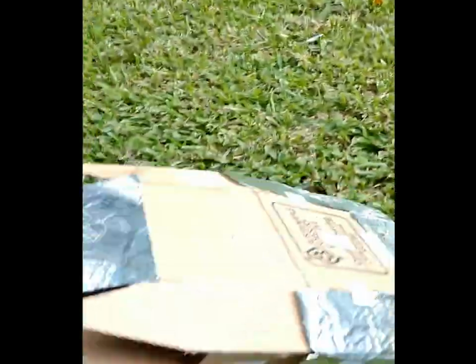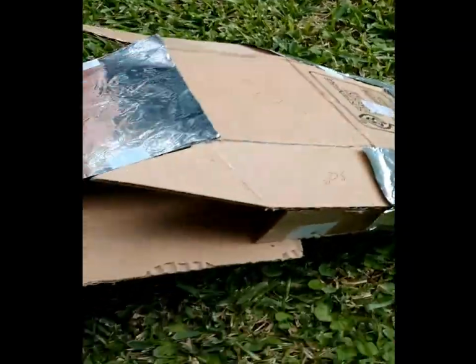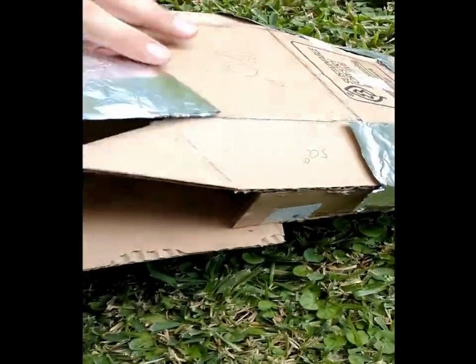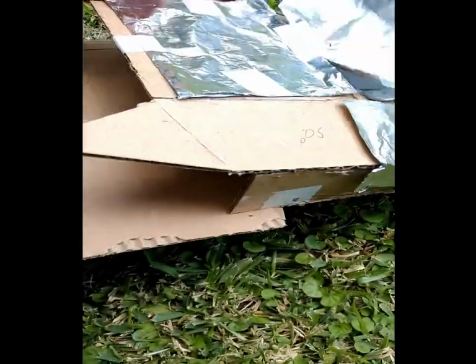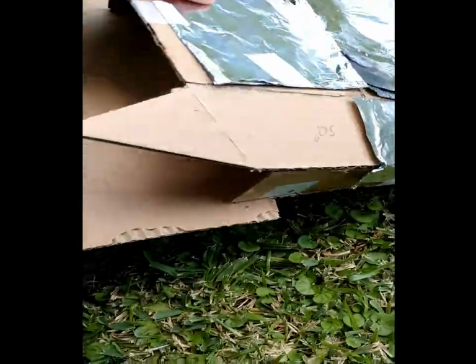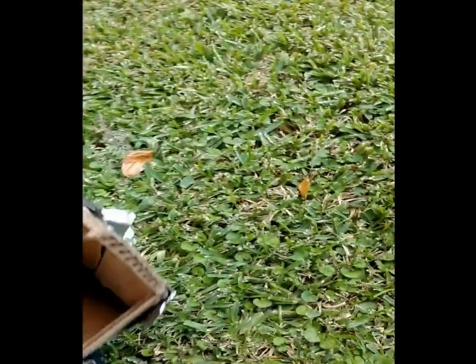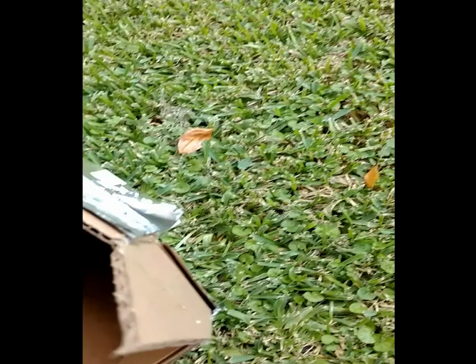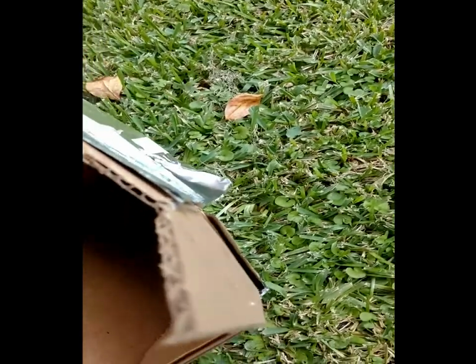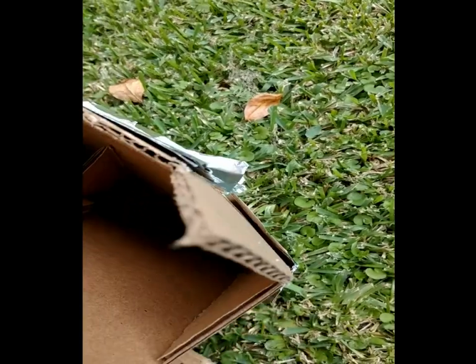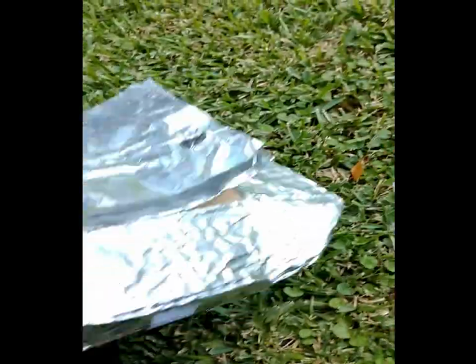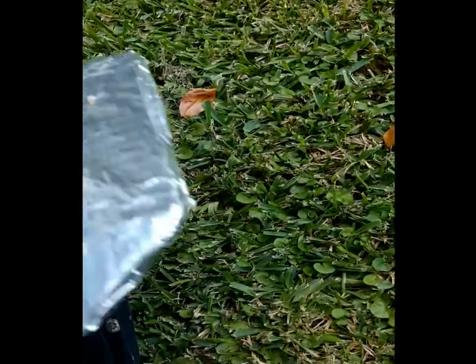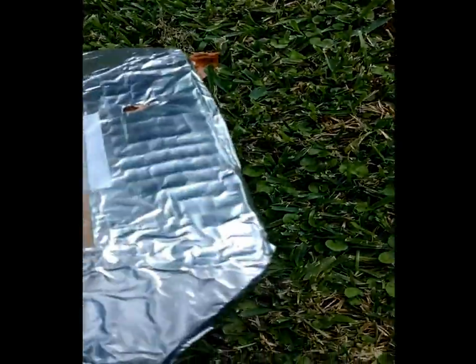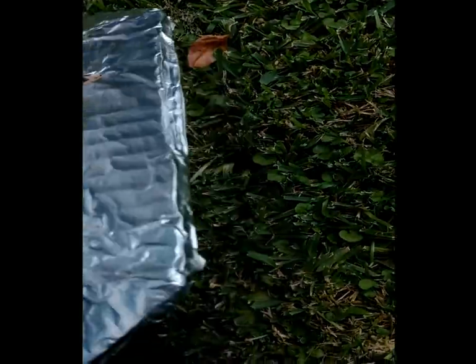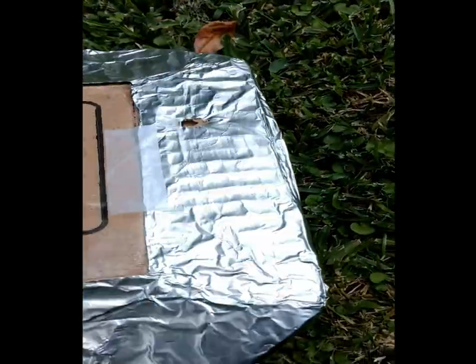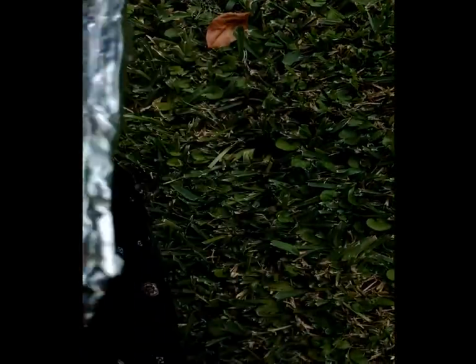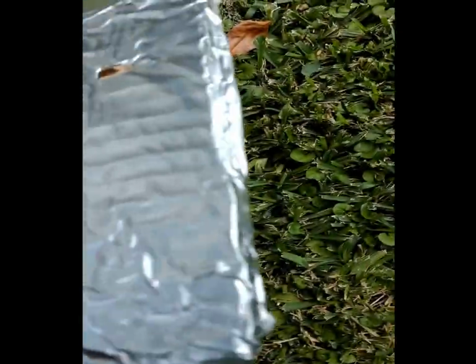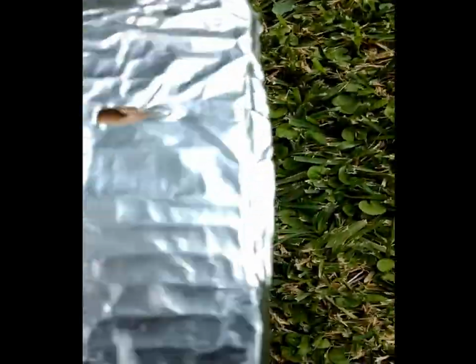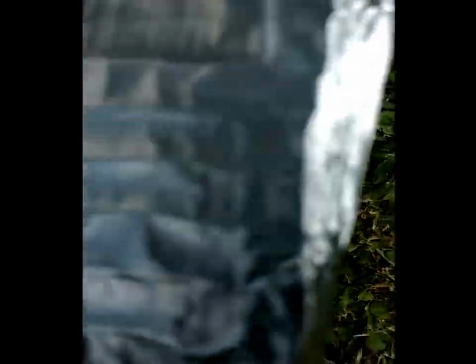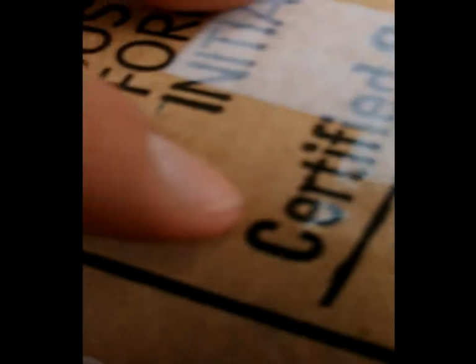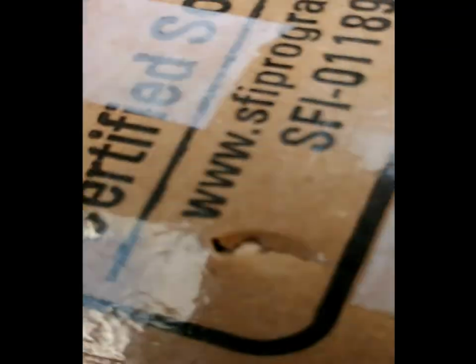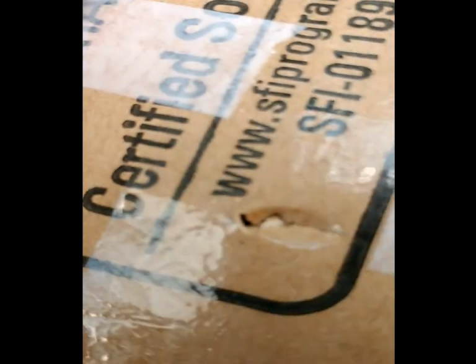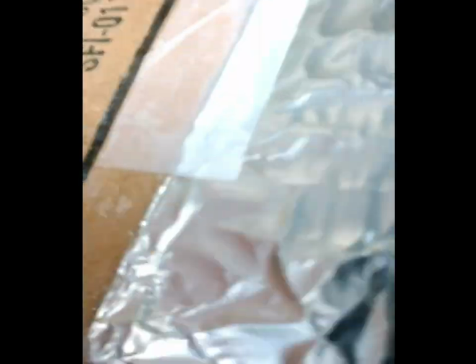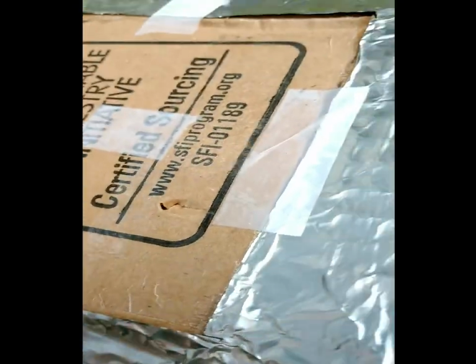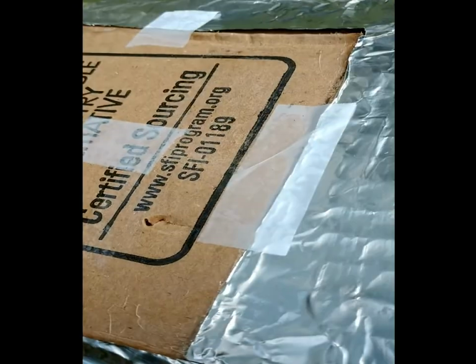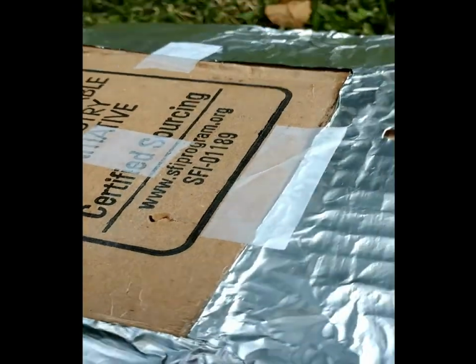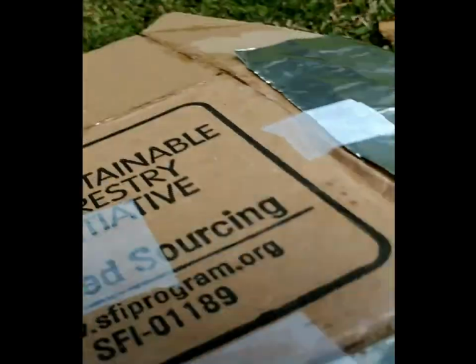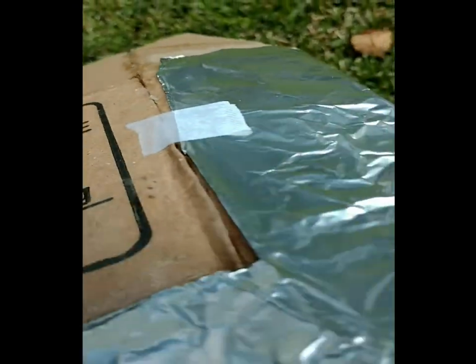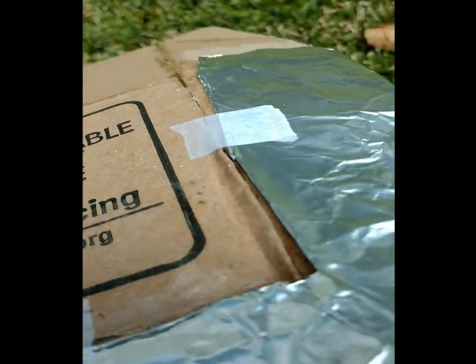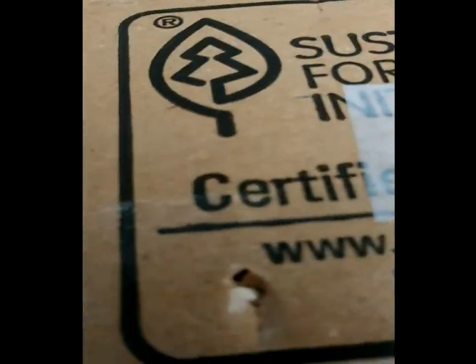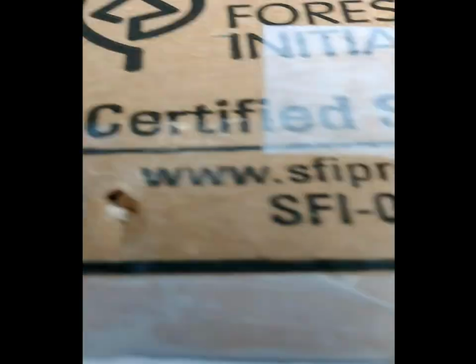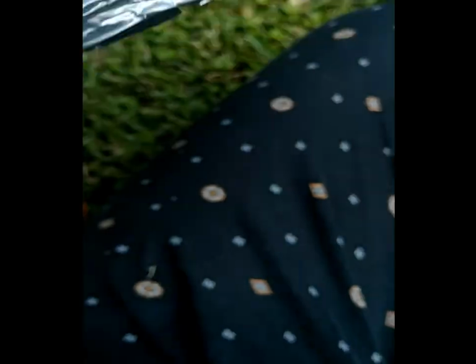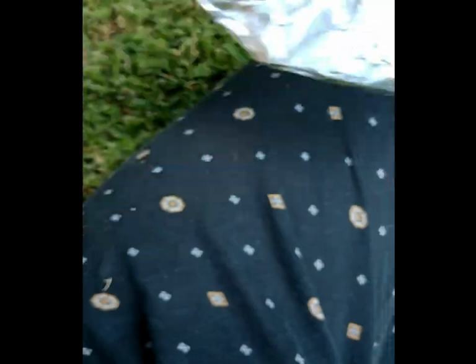Now did that other BB go all the way through? No, I don't think it did. It's still embedded in there I think, or it bounced off.